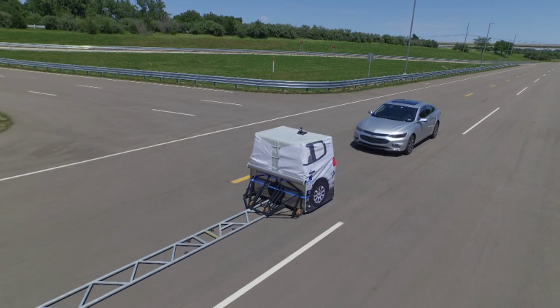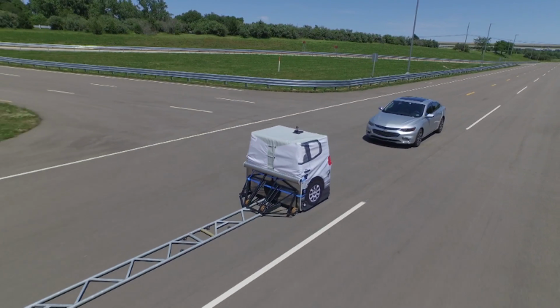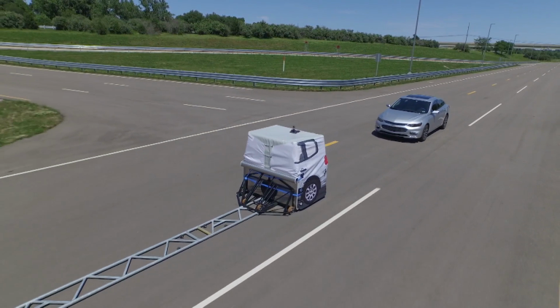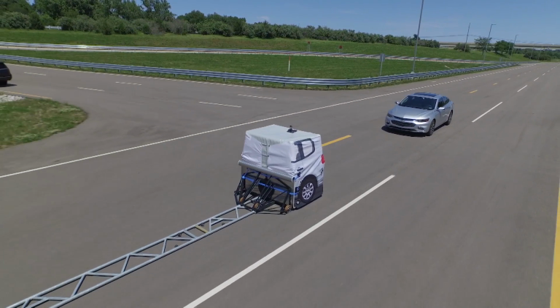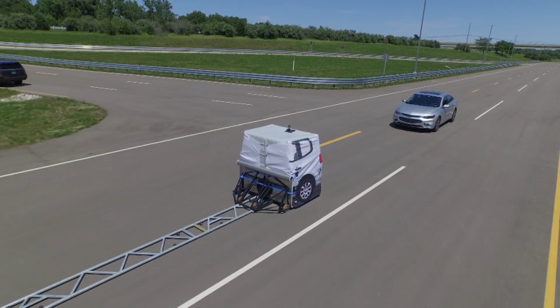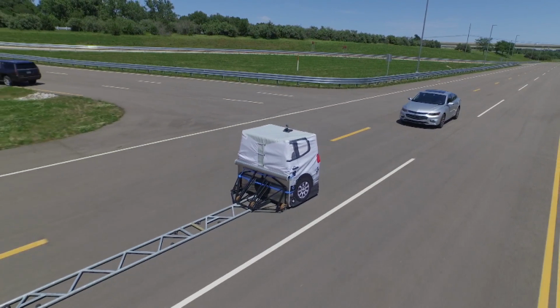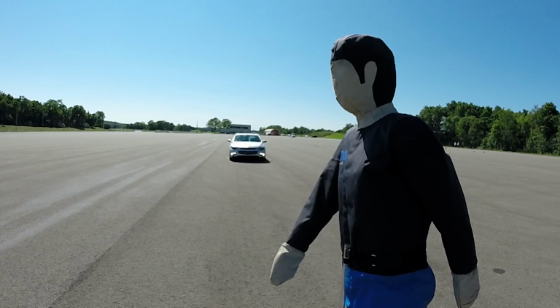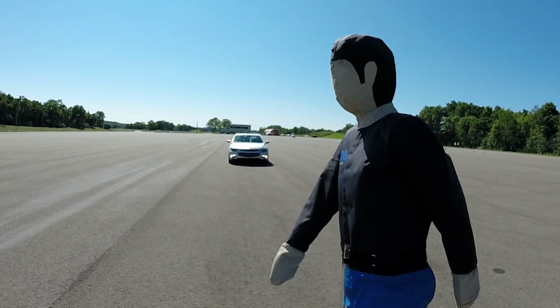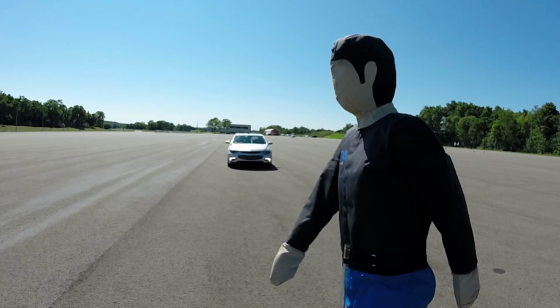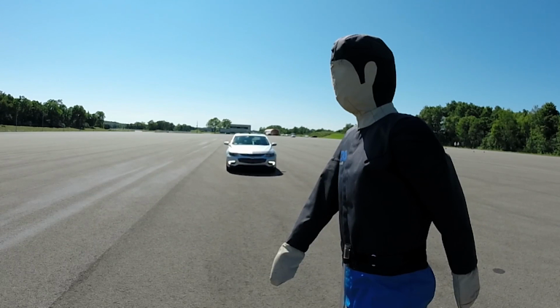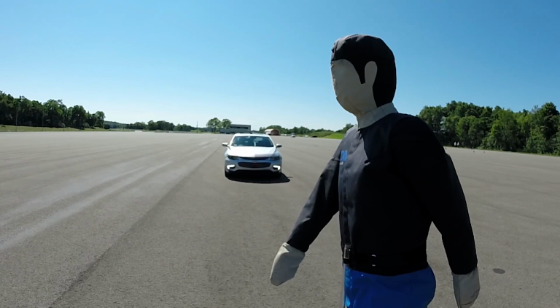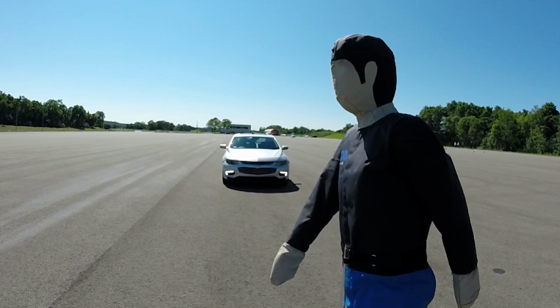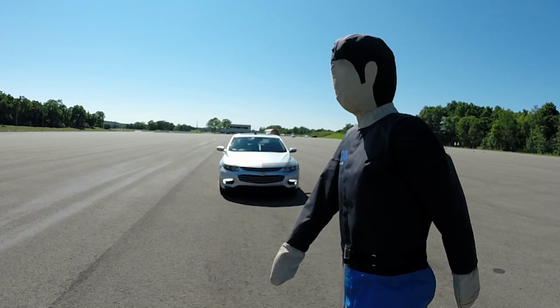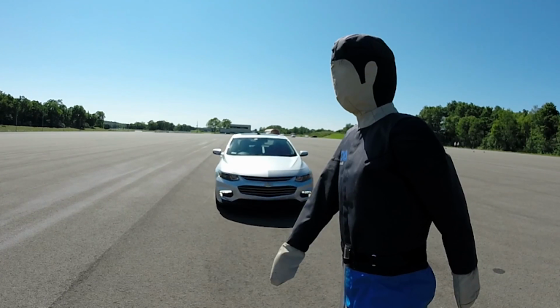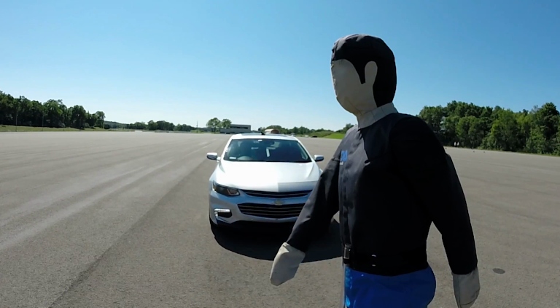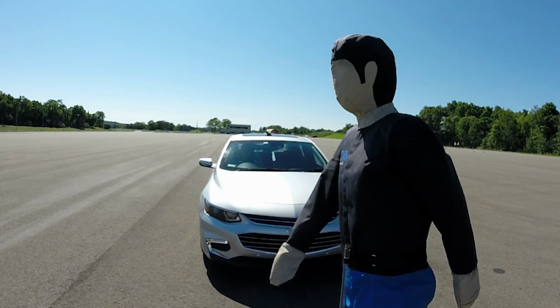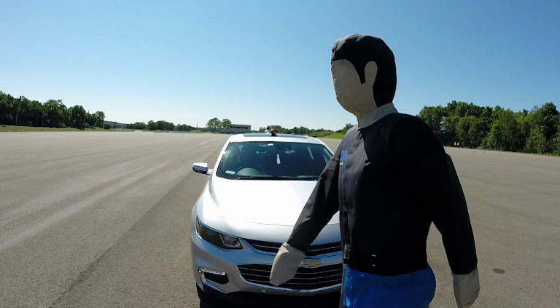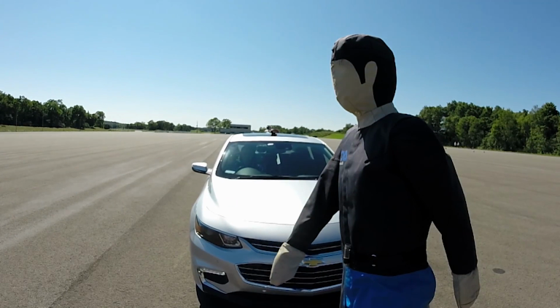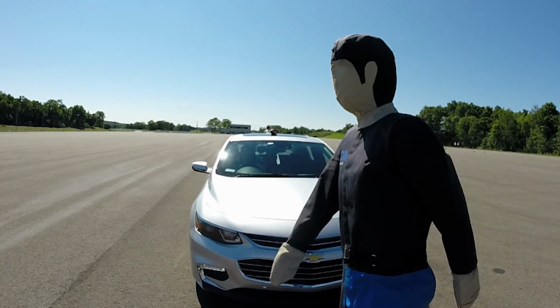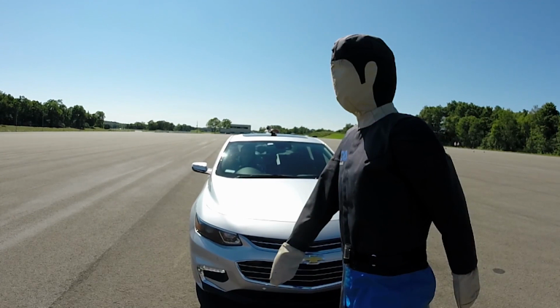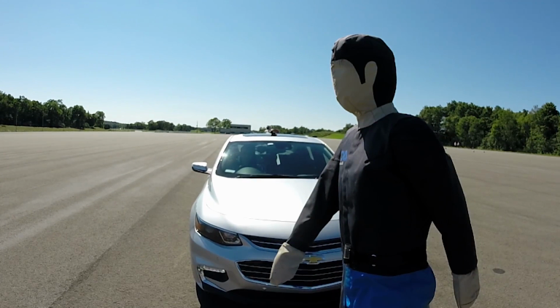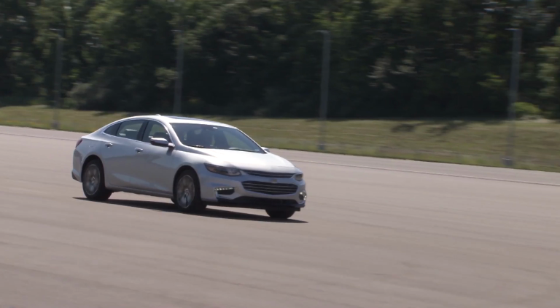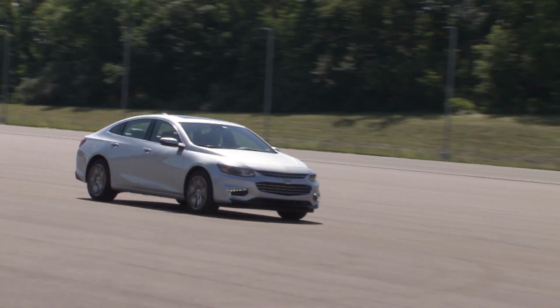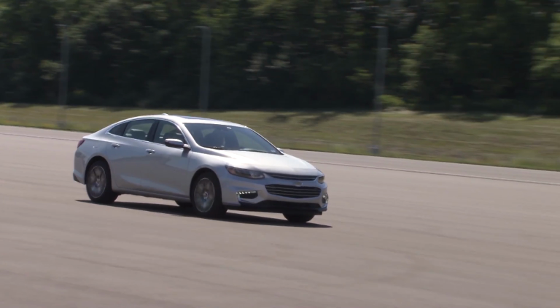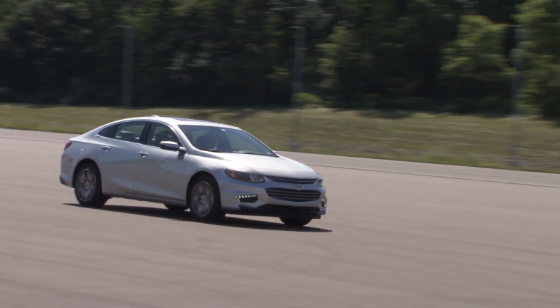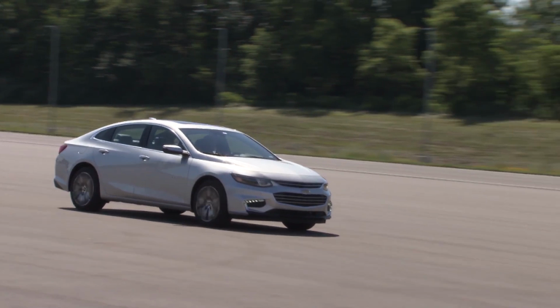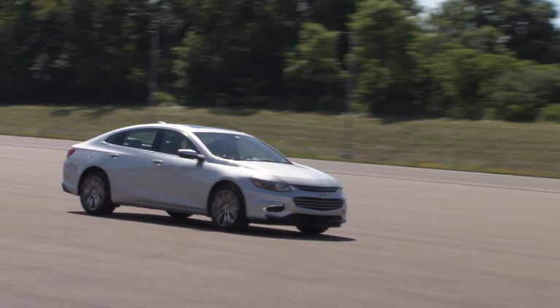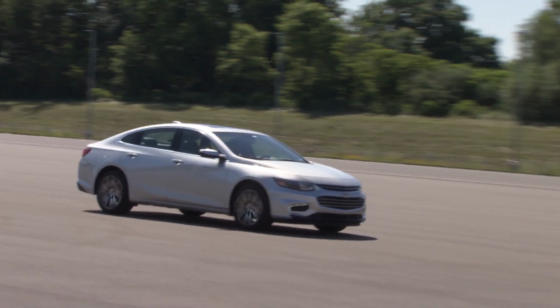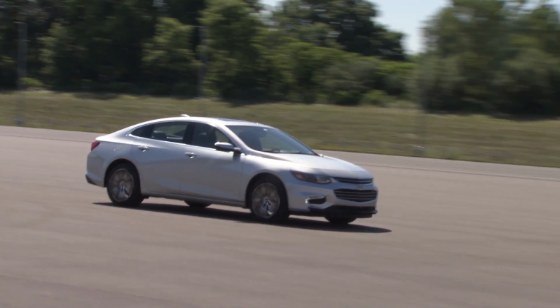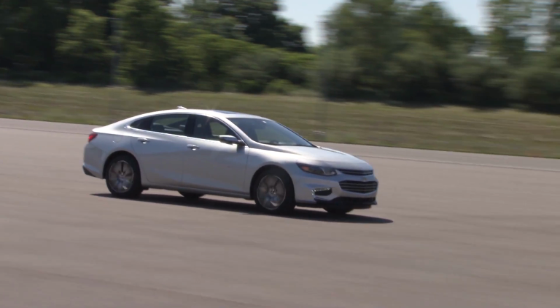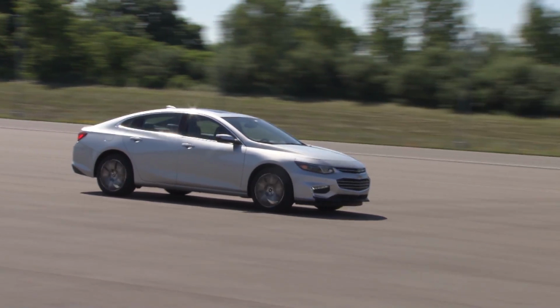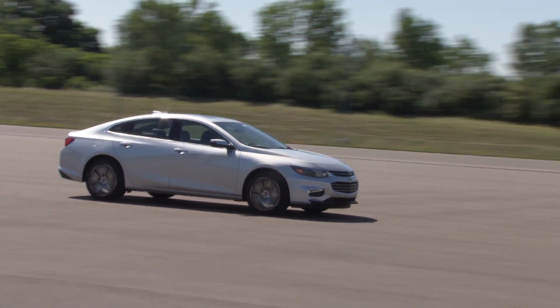Vehicles like the 2016 Chevrolet Malibu will be available with many of these crash avoidance technologies, with many more to follow. I'm Chris Hansen.